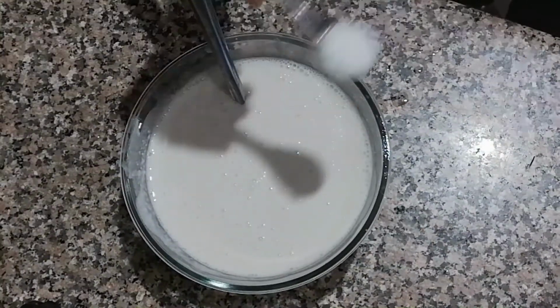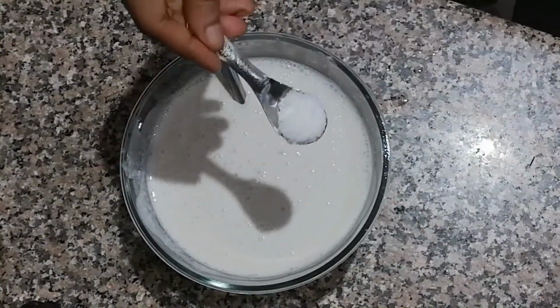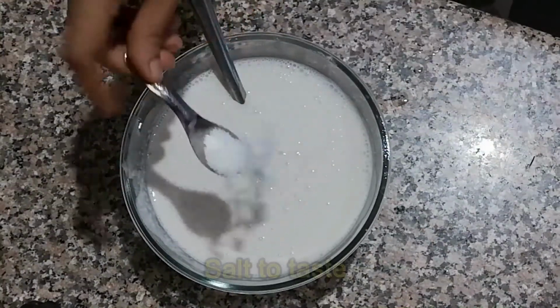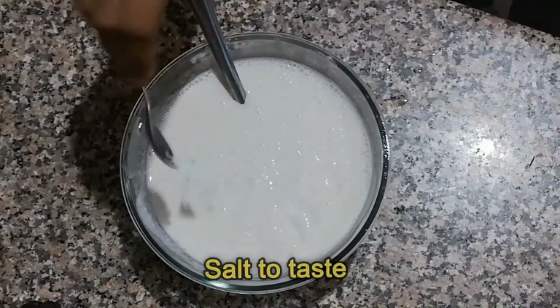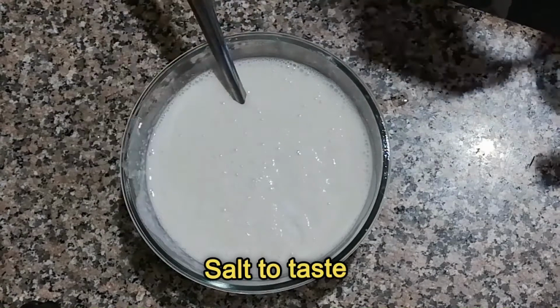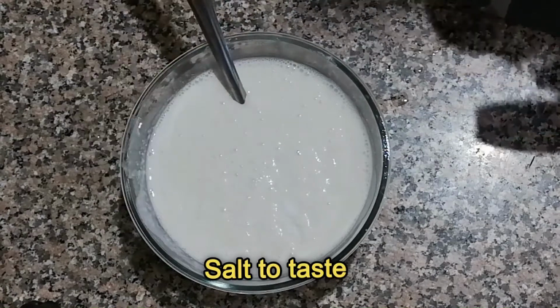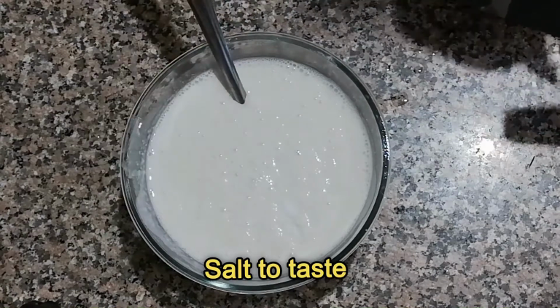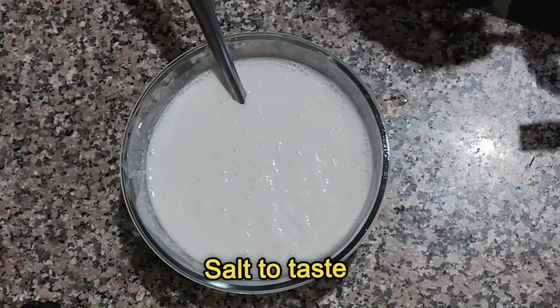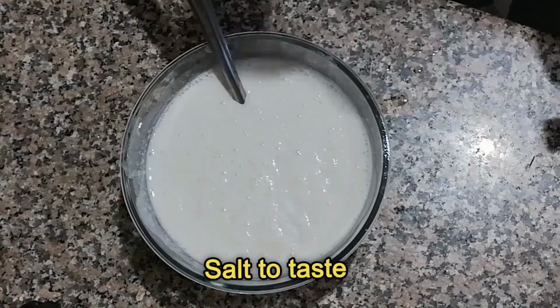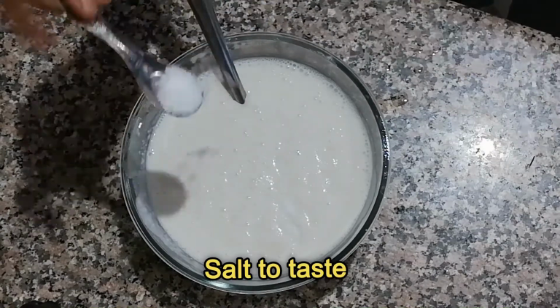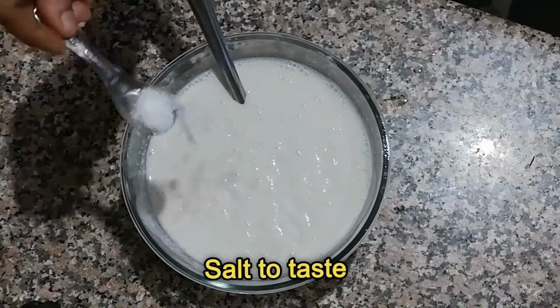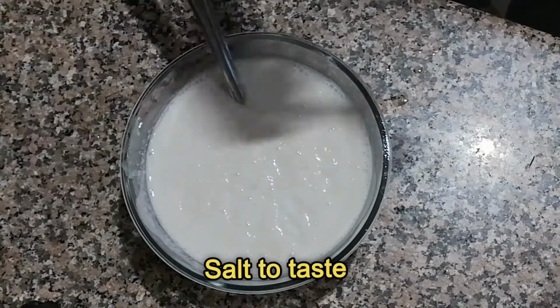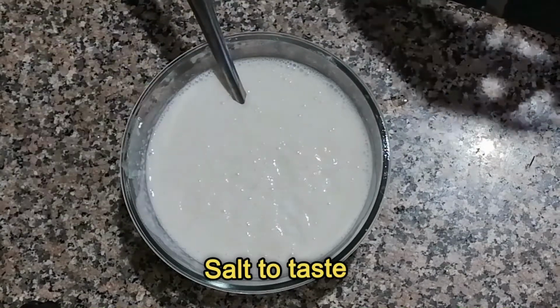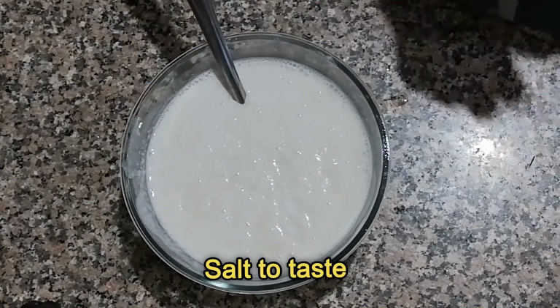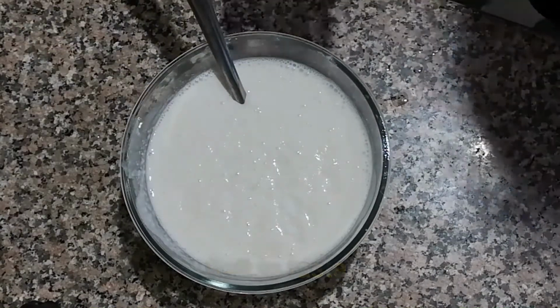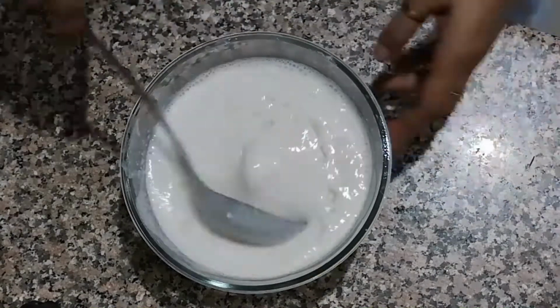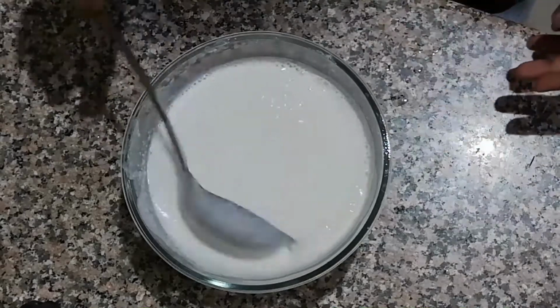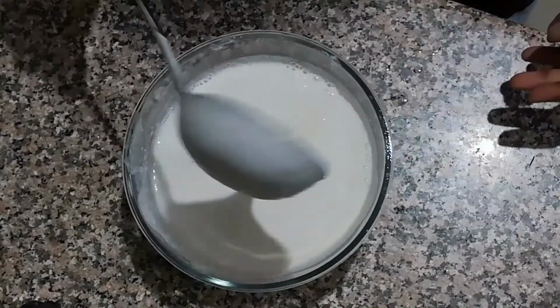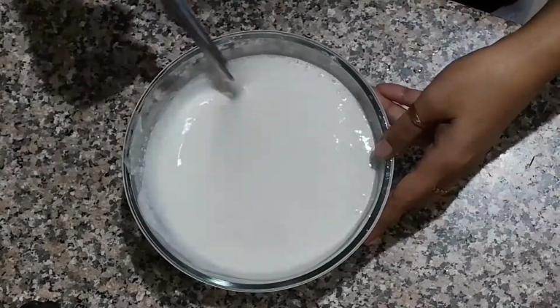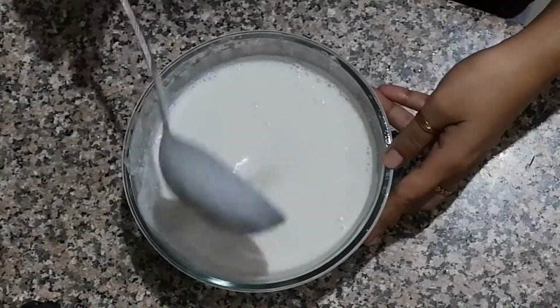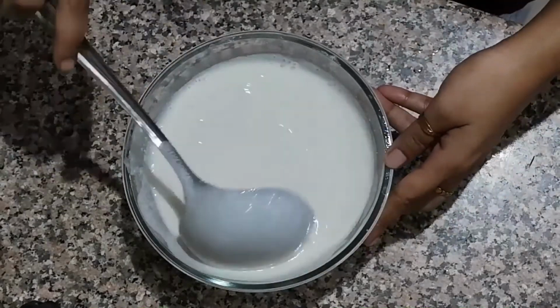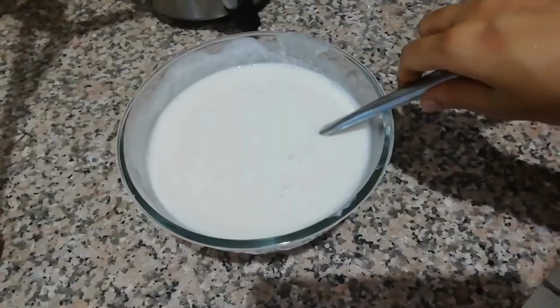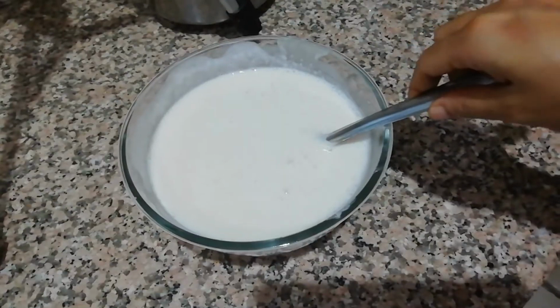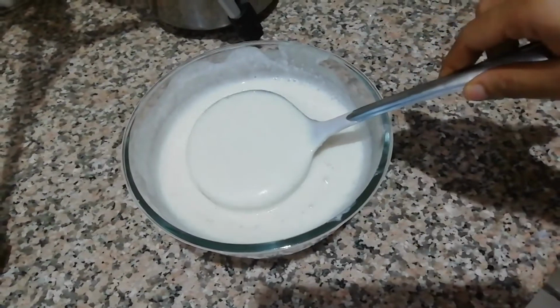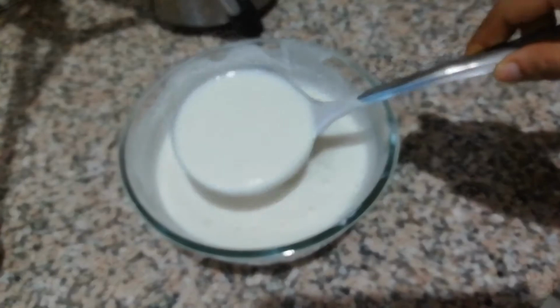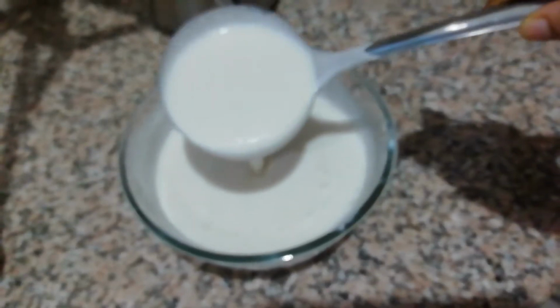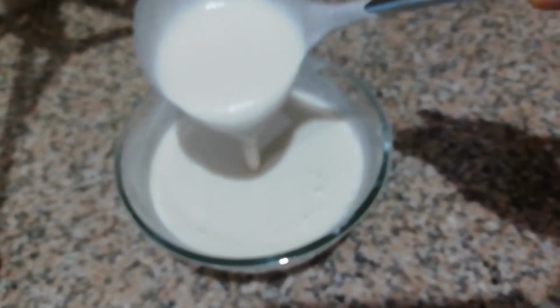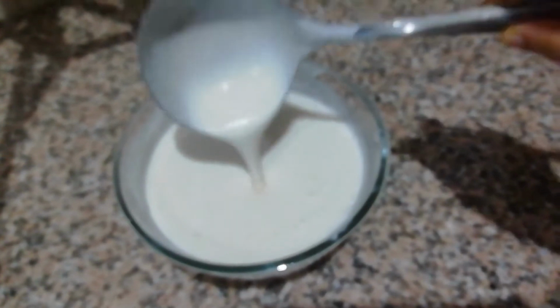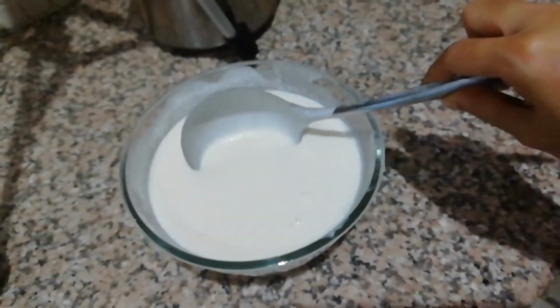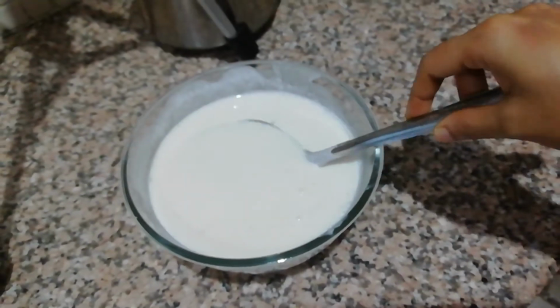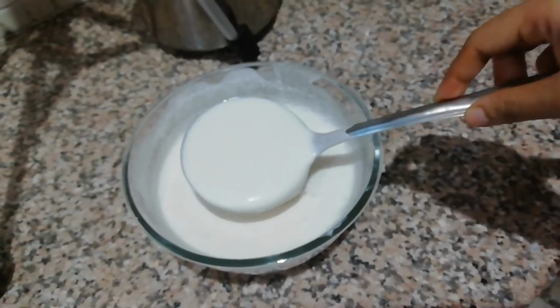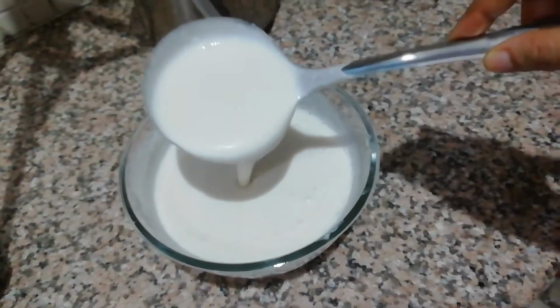Add salt to taste and mix well. The batter should be as light as dosa batter. You can see the consistency of the batter in the video.